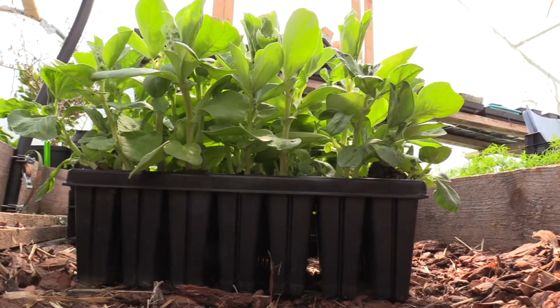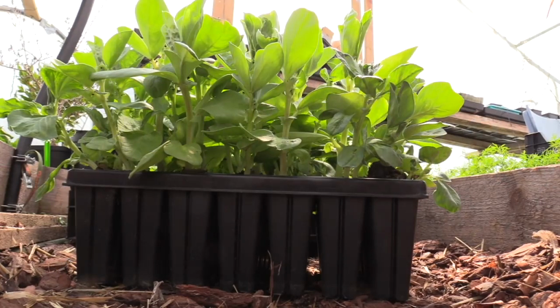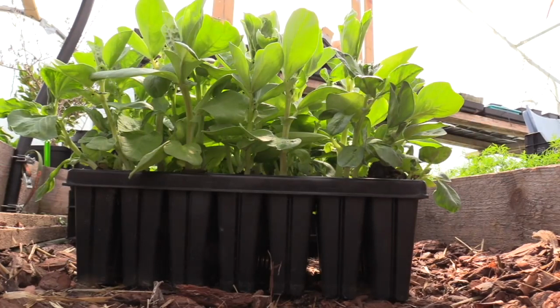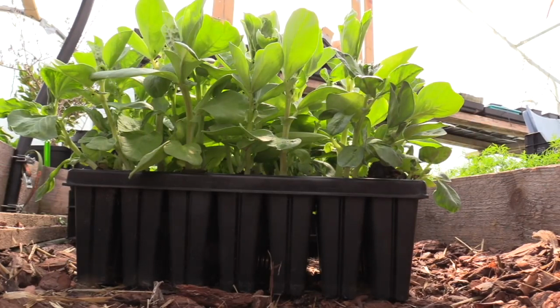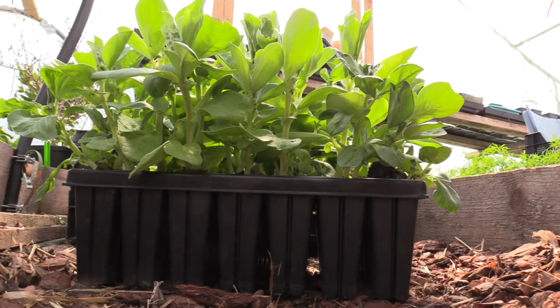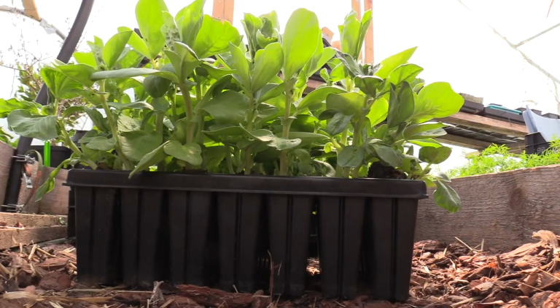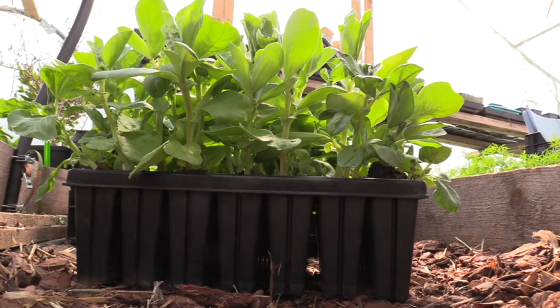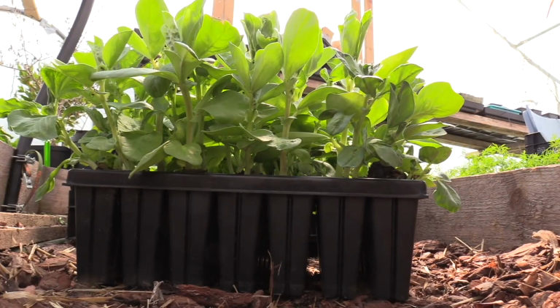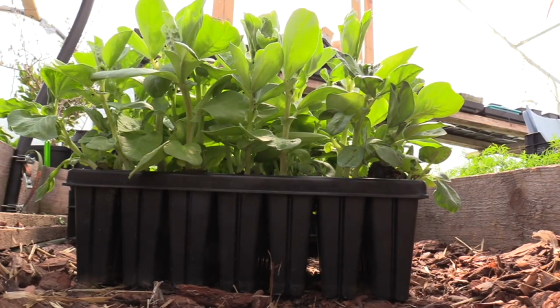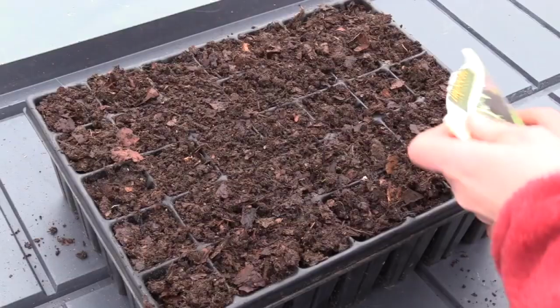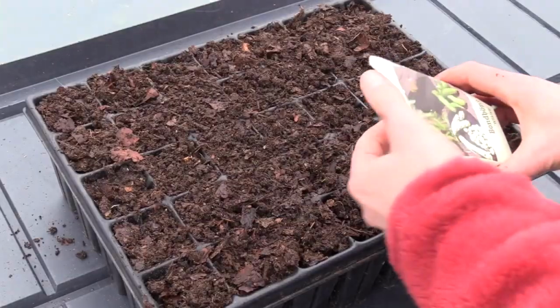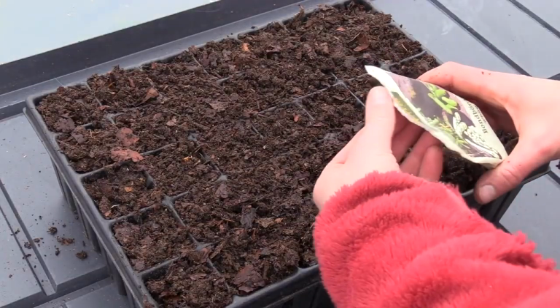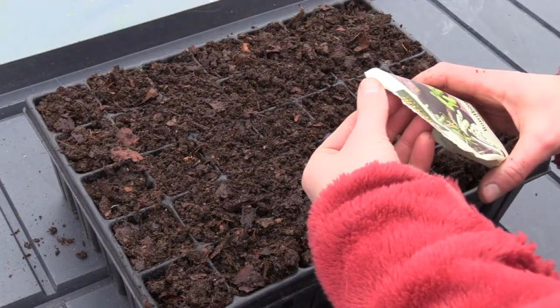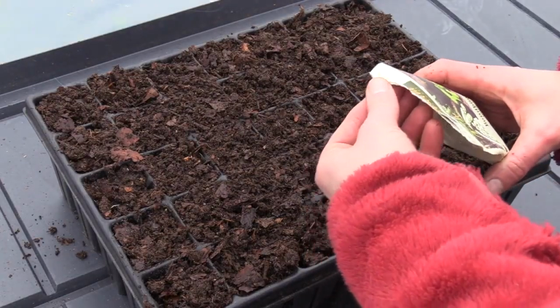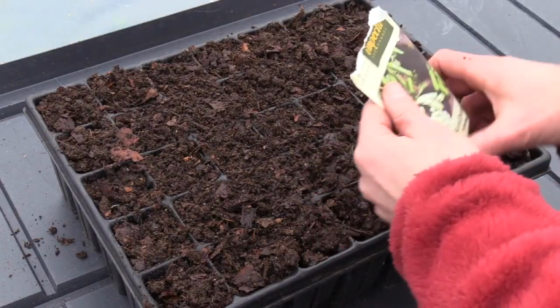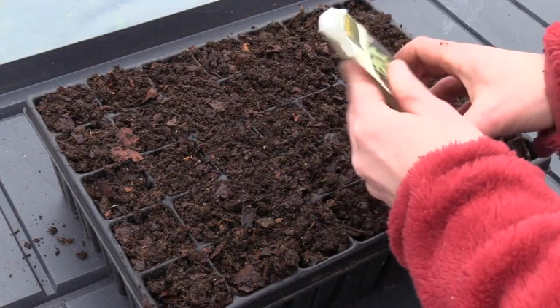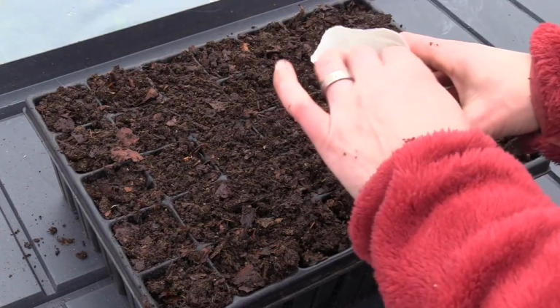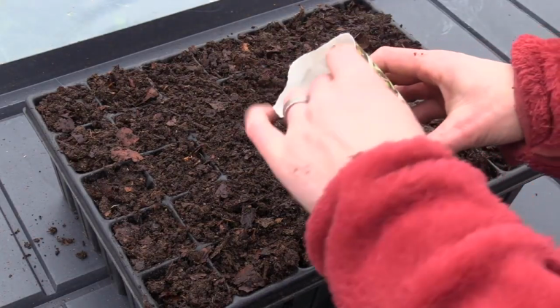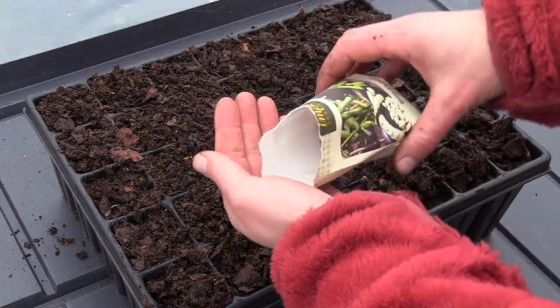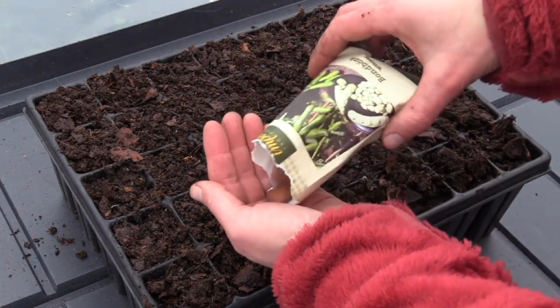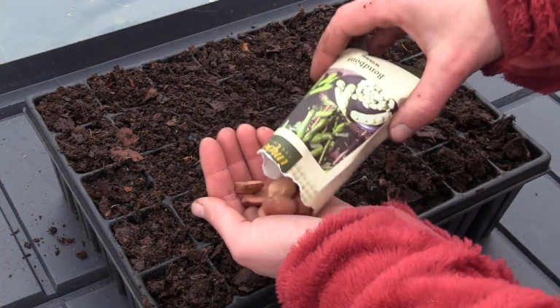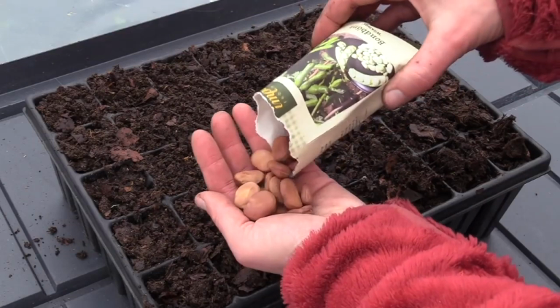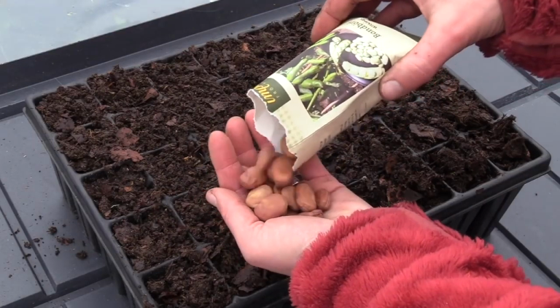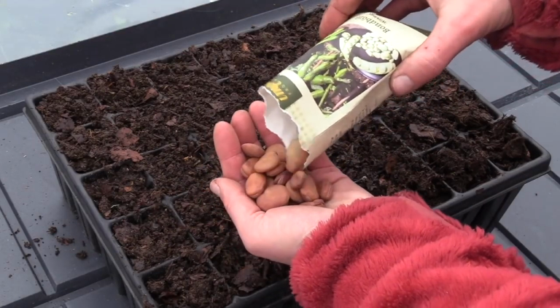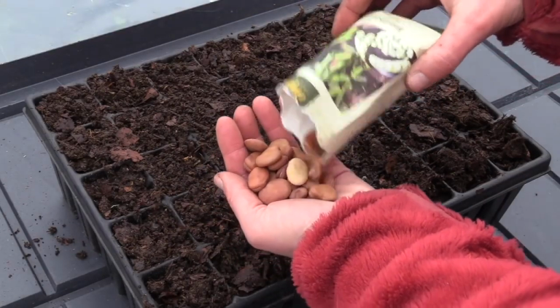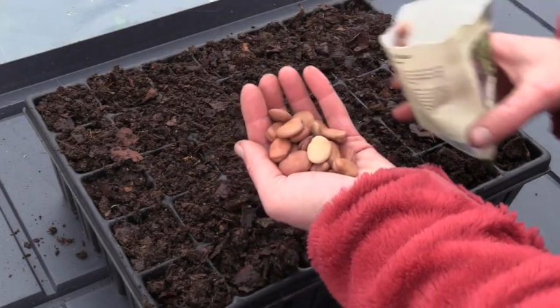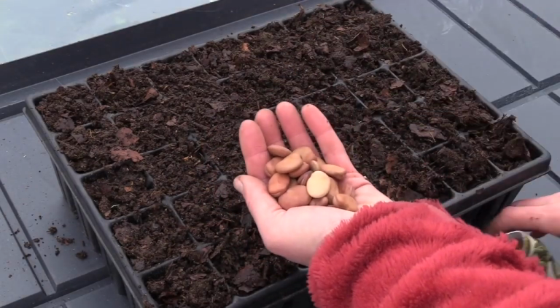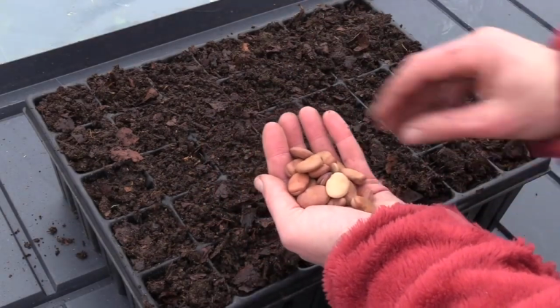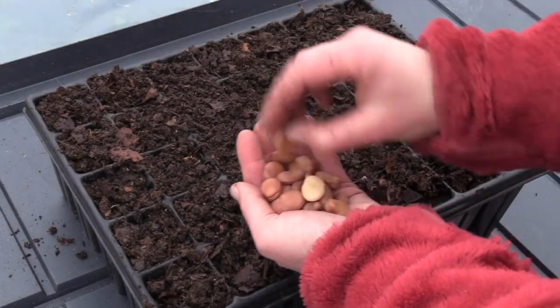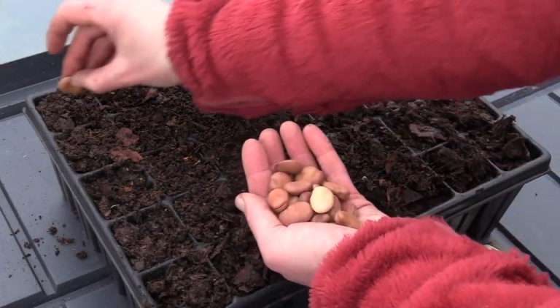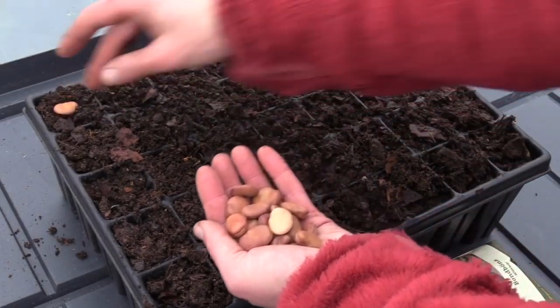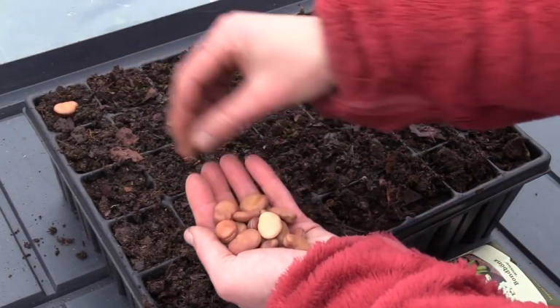These are my pre-planted fava beans. By first sowing them indoors and then planting them outside when they are ready, I can start harvesting my beans a lot earlier than if I had started my seeds directly in the garden.